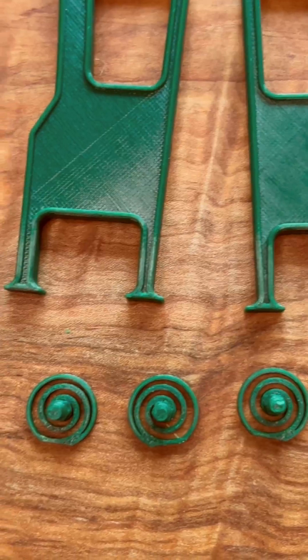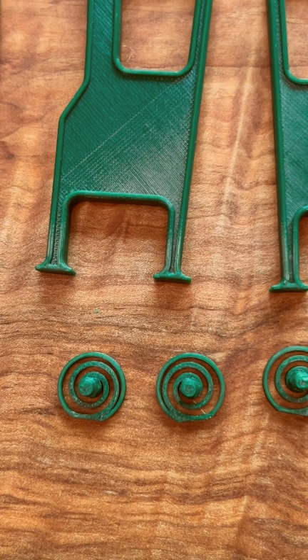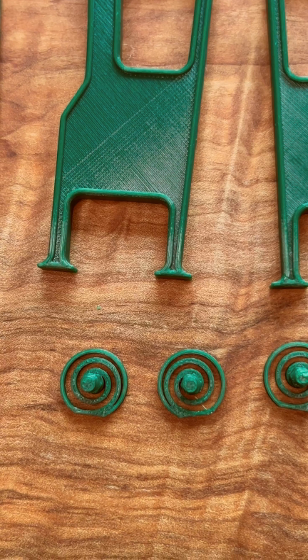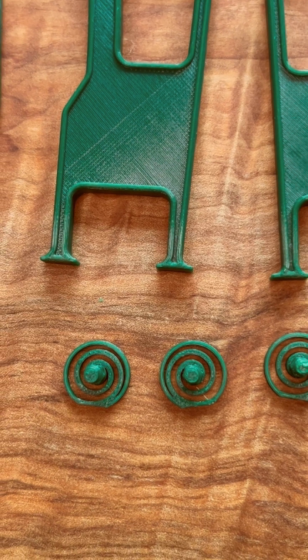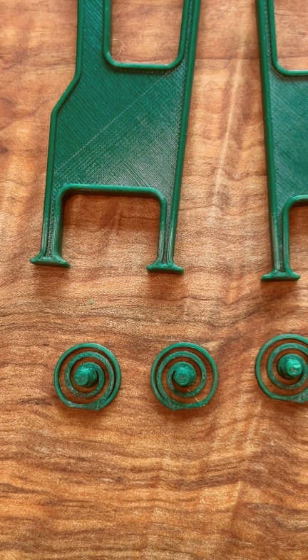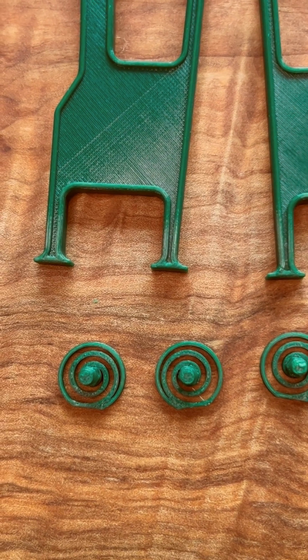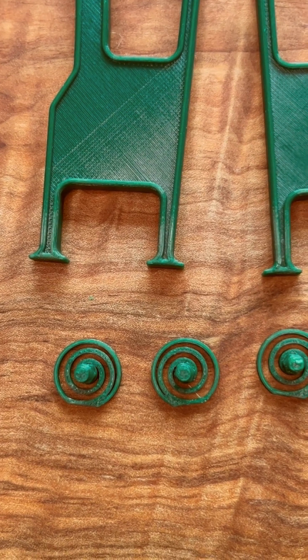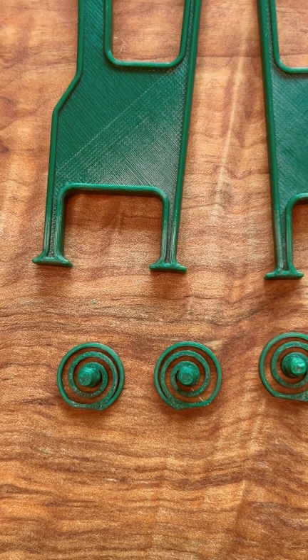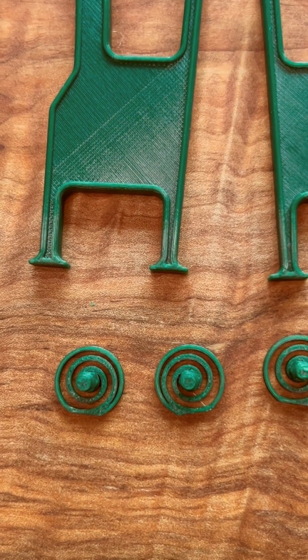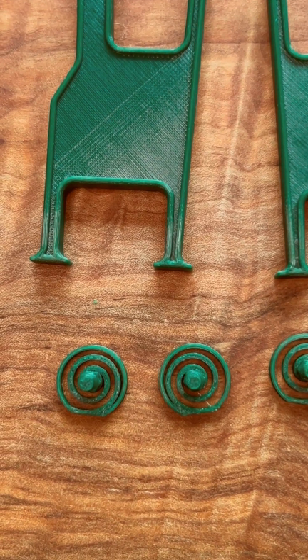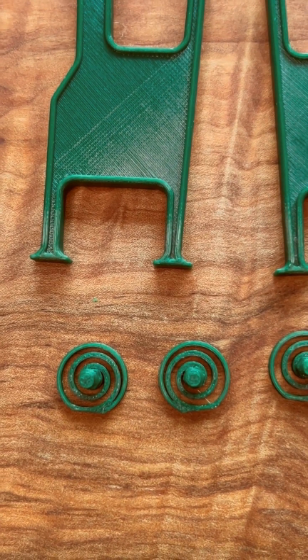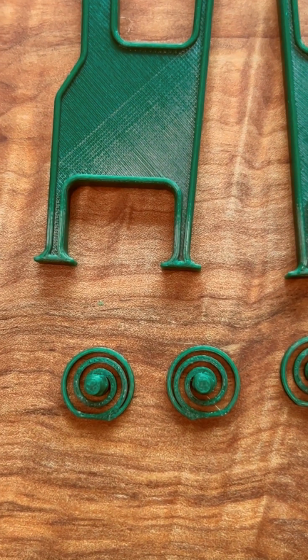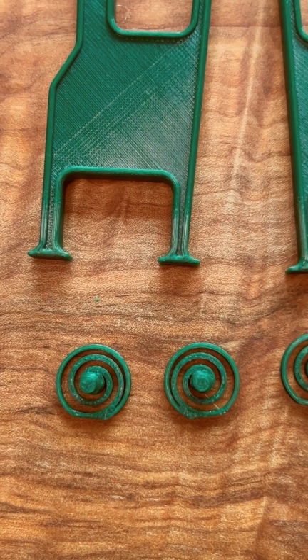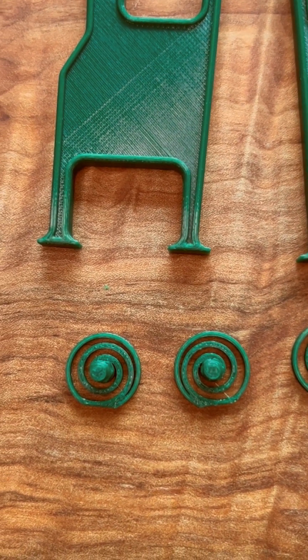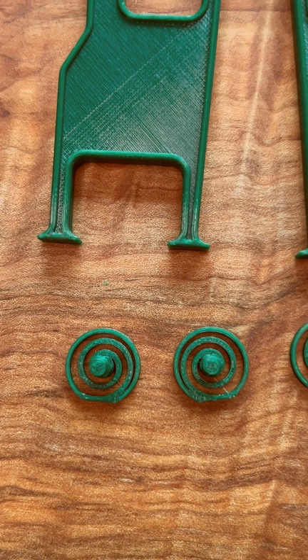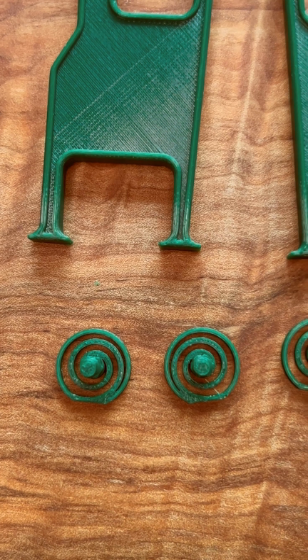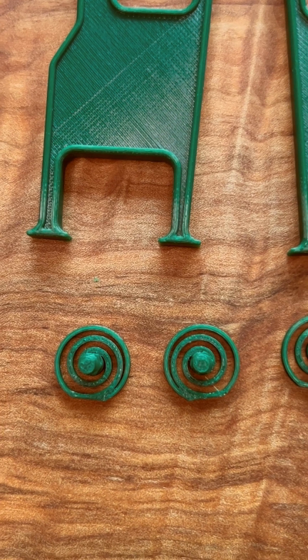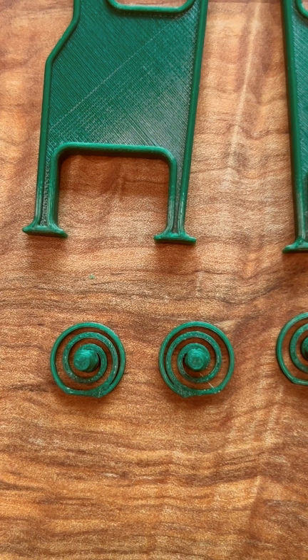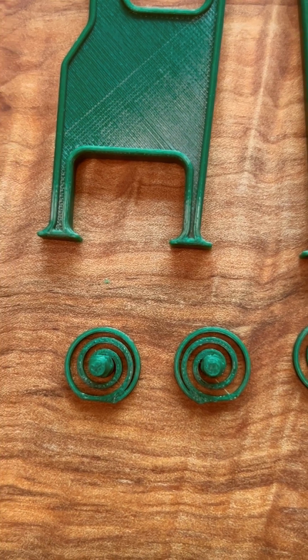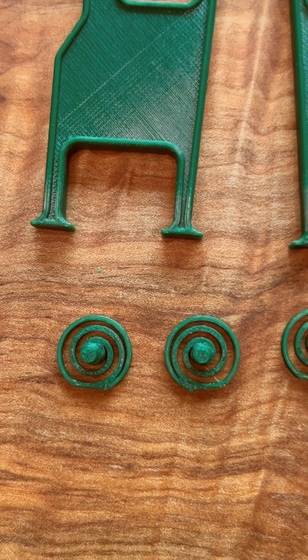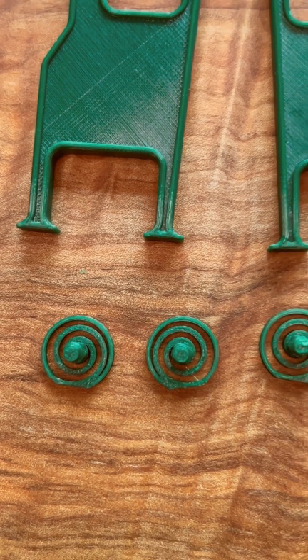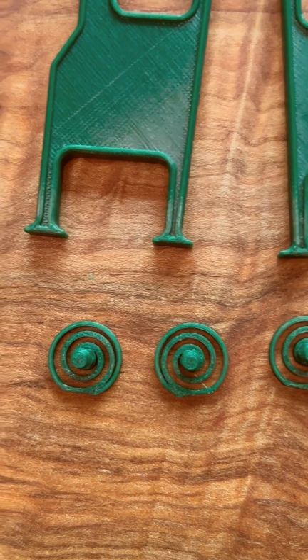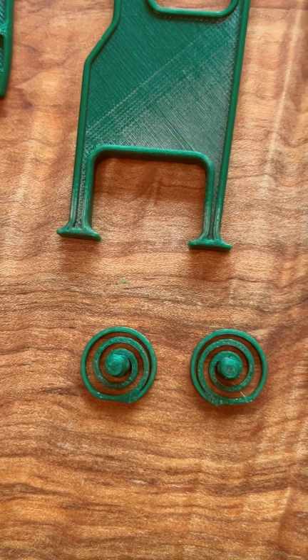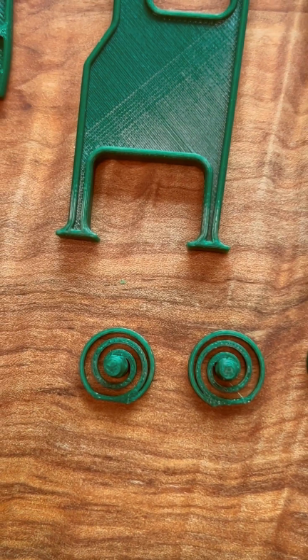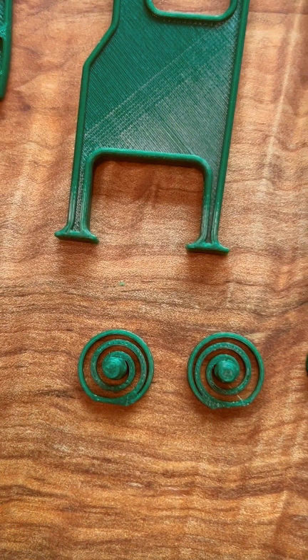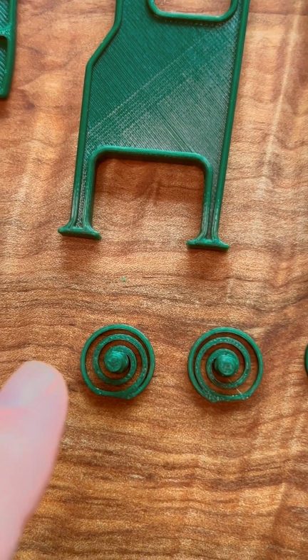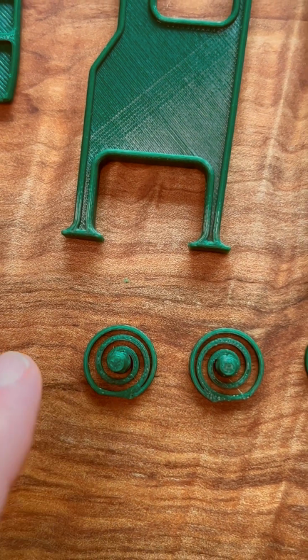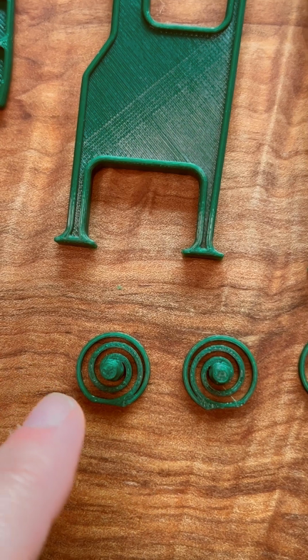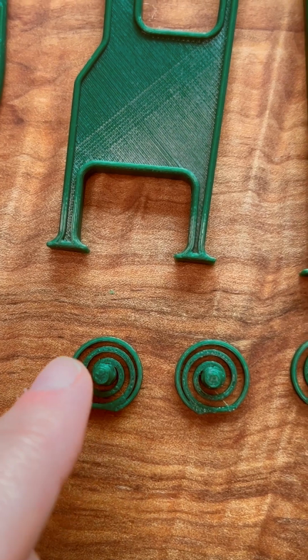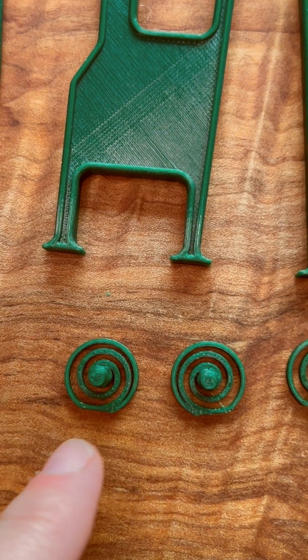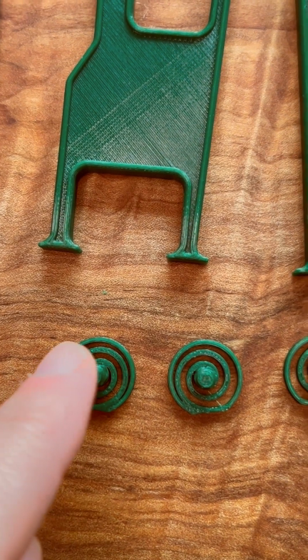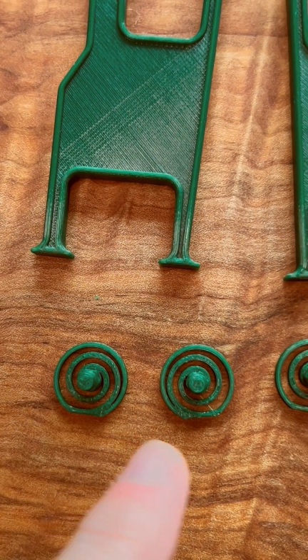First, identify the spring pairs. Each set will spiral in opposite directions, so this is the set you'll use for seat one to start. One of them goes on the left of seat one and the other one will go on the right of seat one.